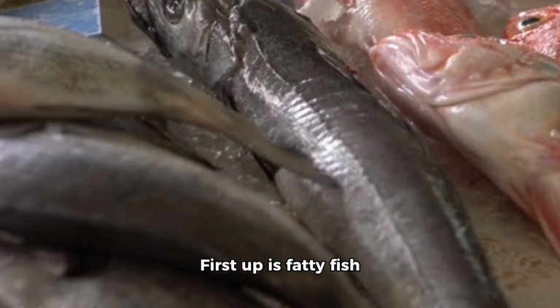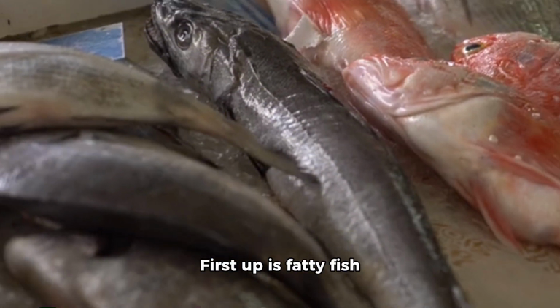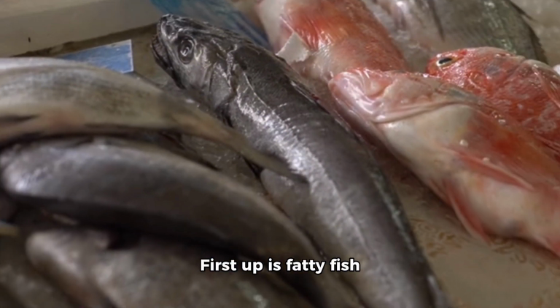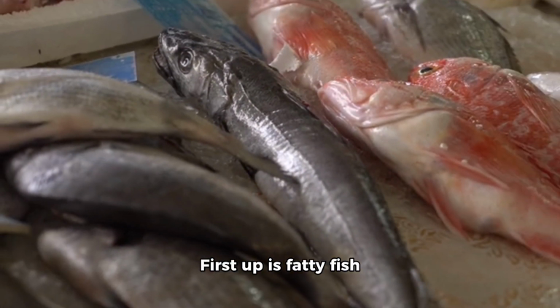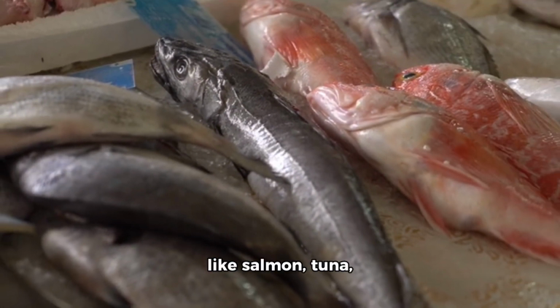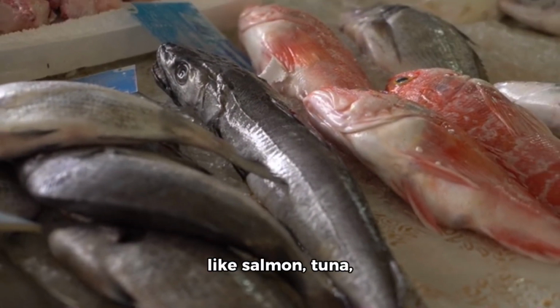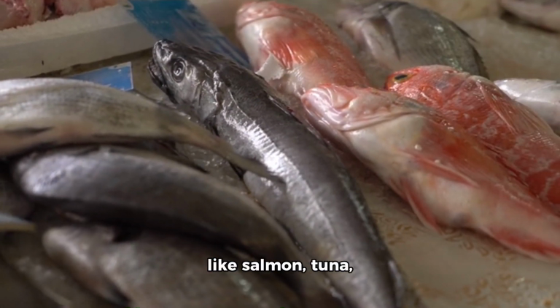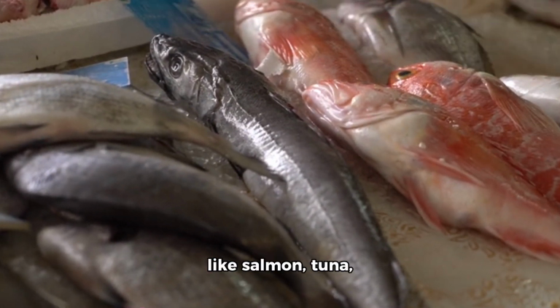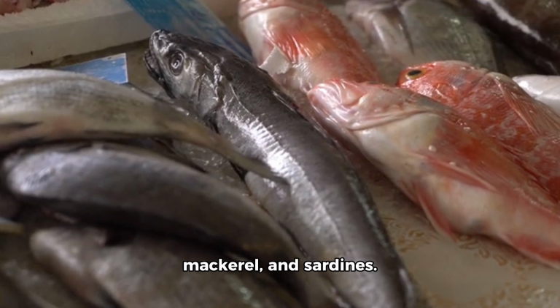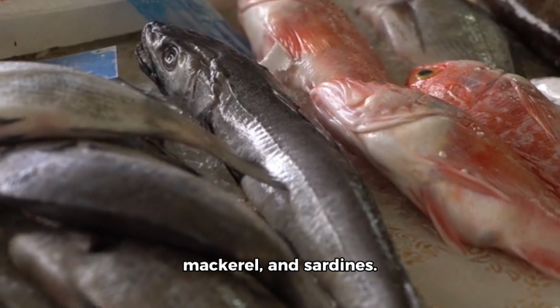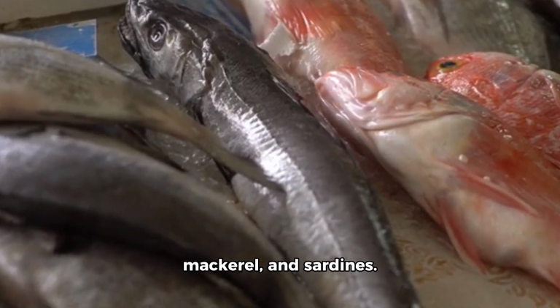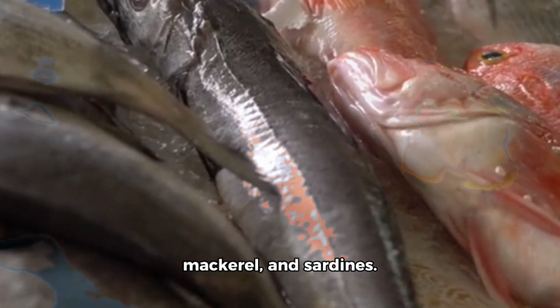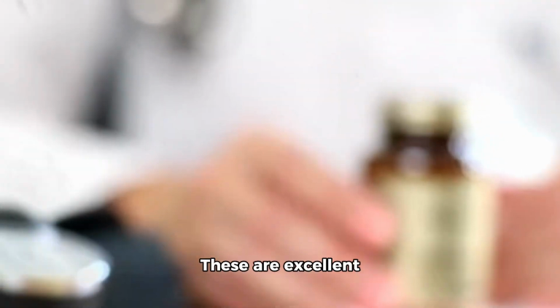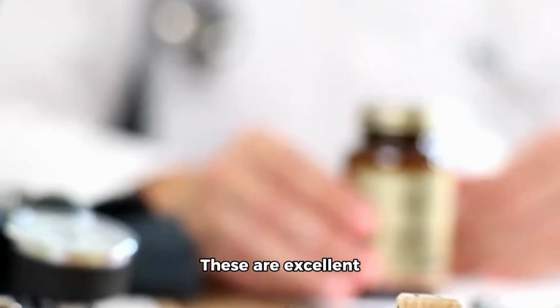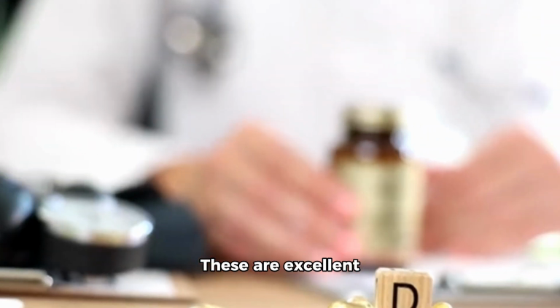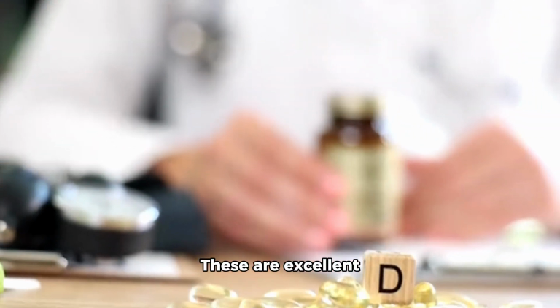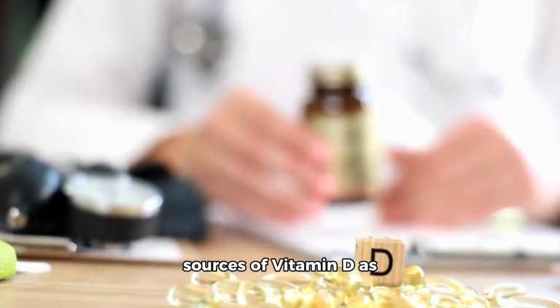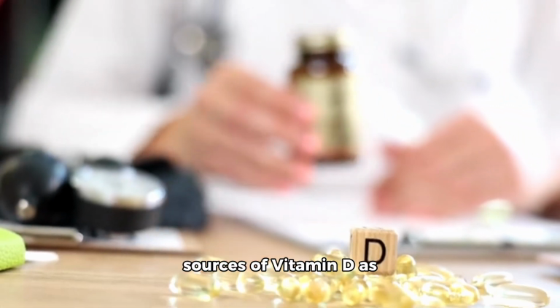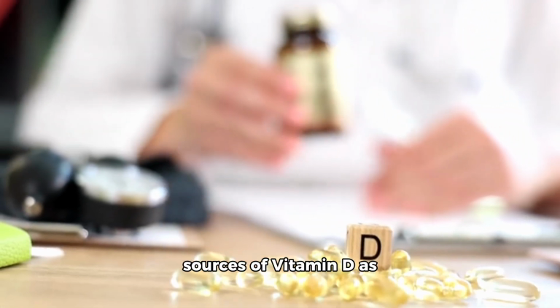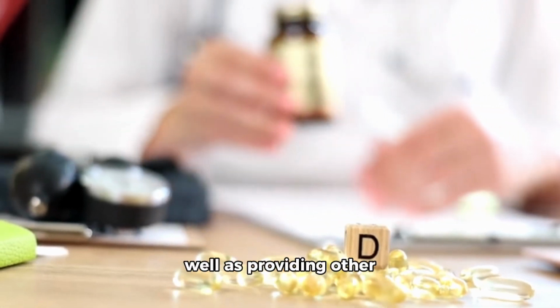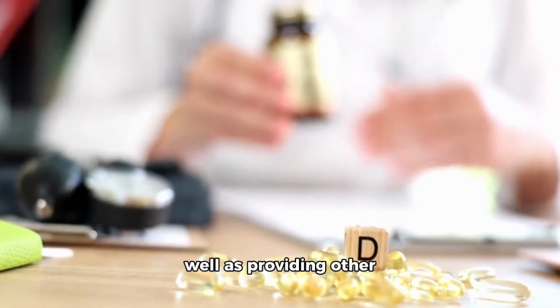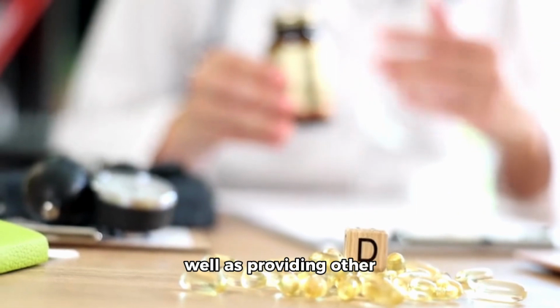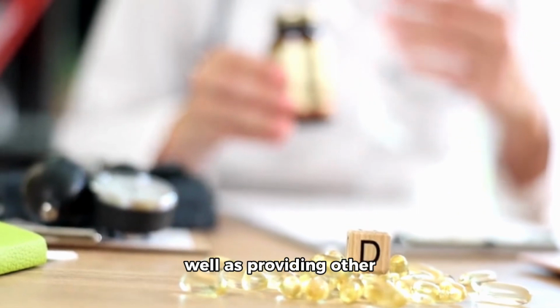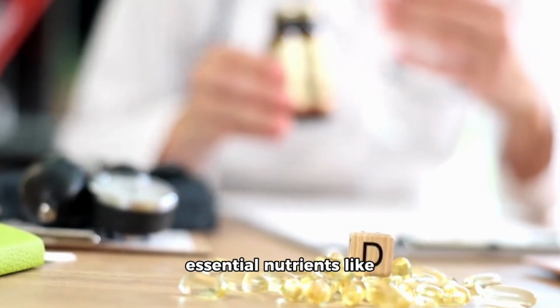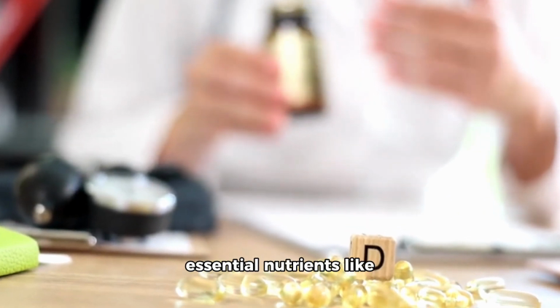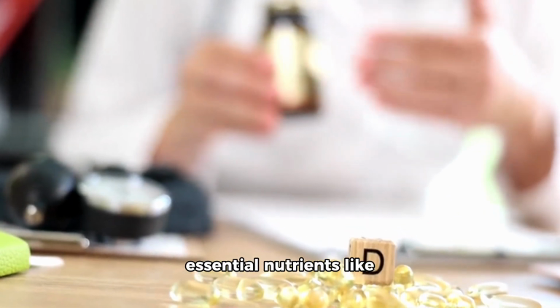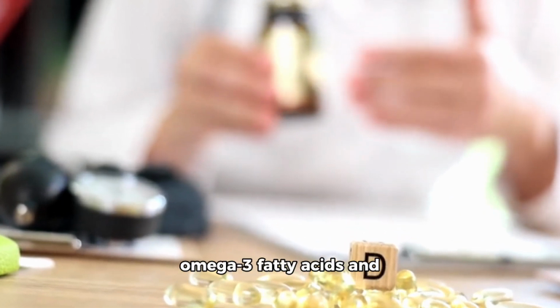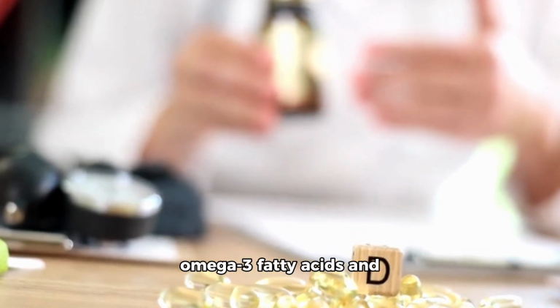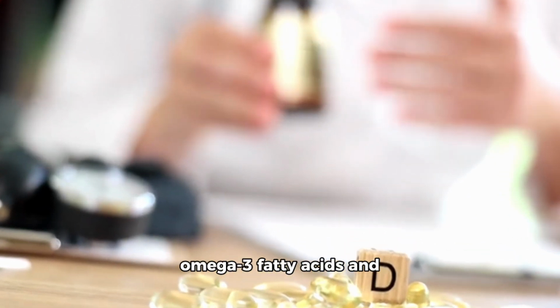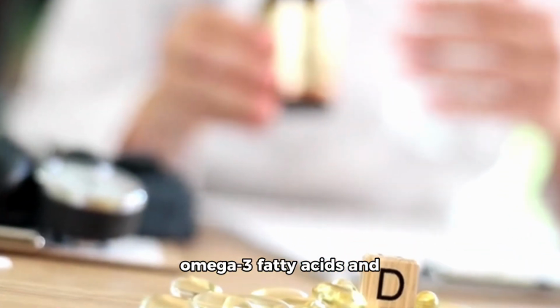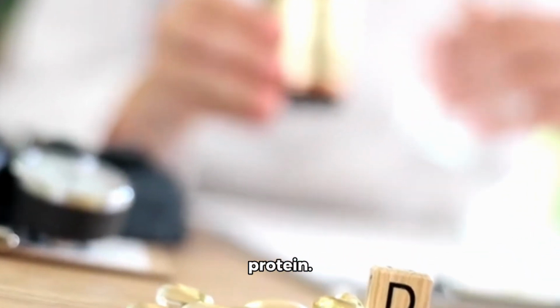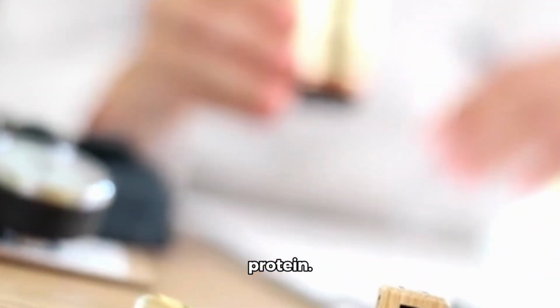First up is fatty fish like salmon, tuna, mackerel, and sardines. These are excellent sources of vitamin D as well as providing other essential nutrients like omega-3 fatty acids and protein.